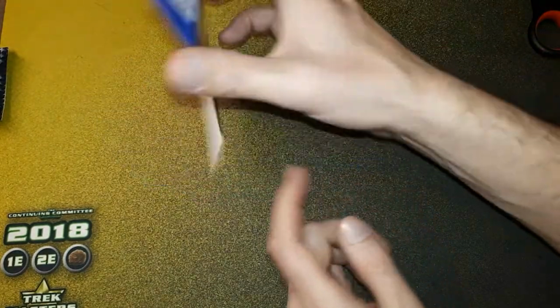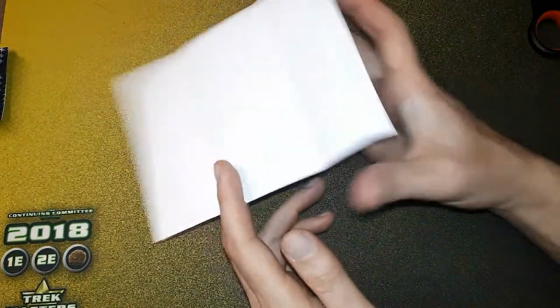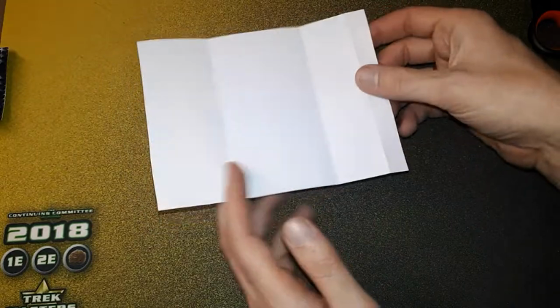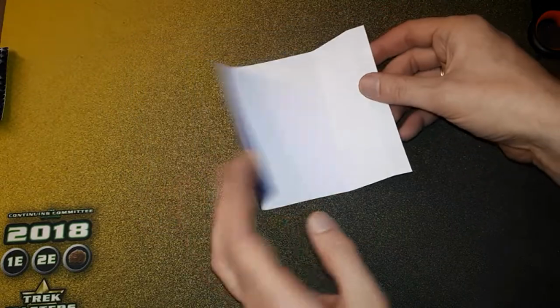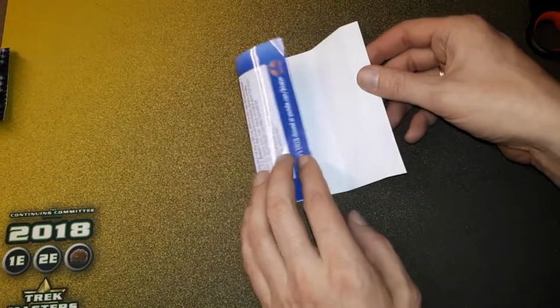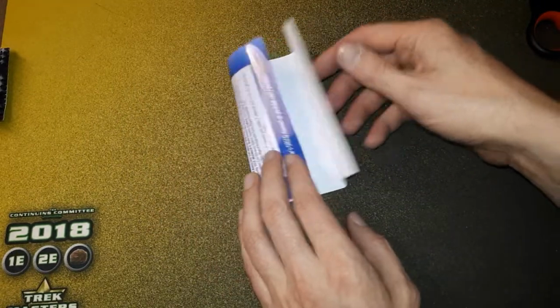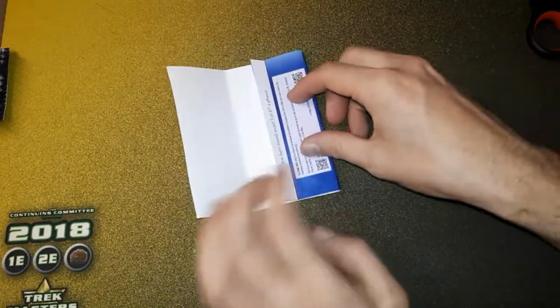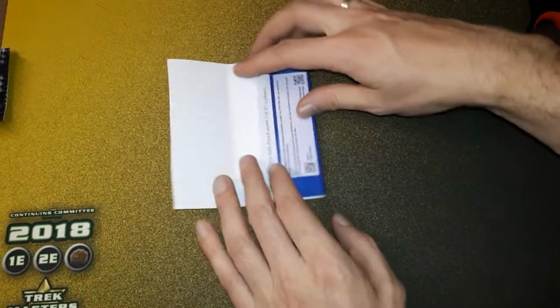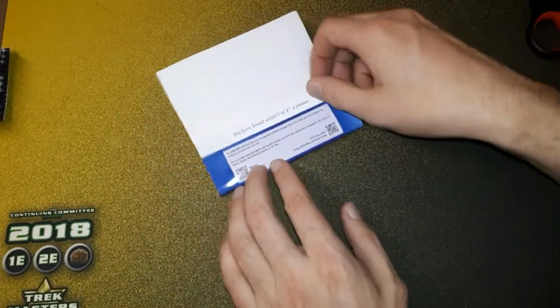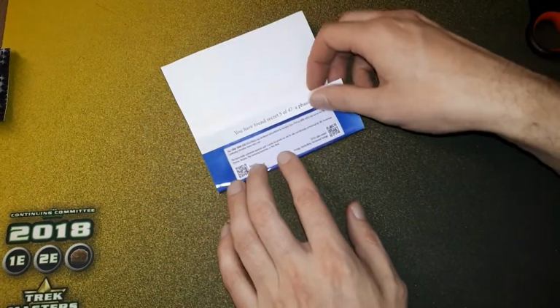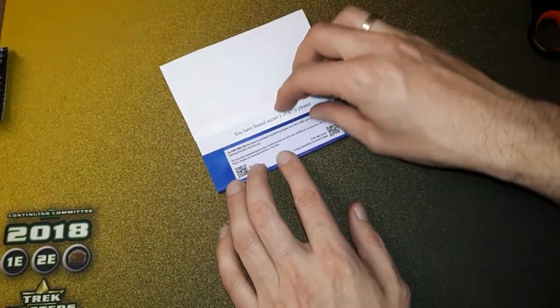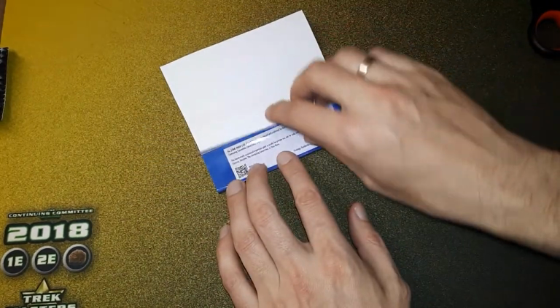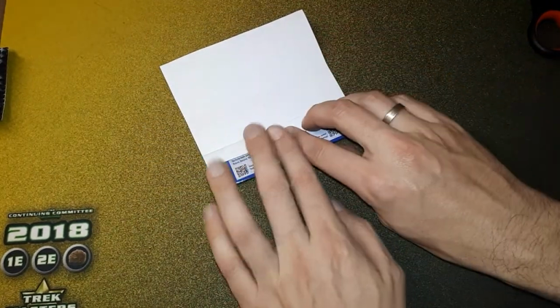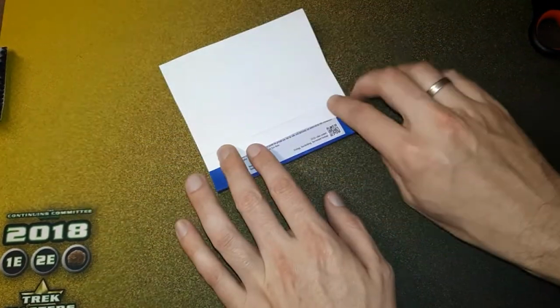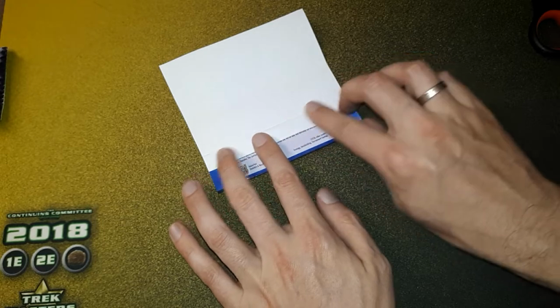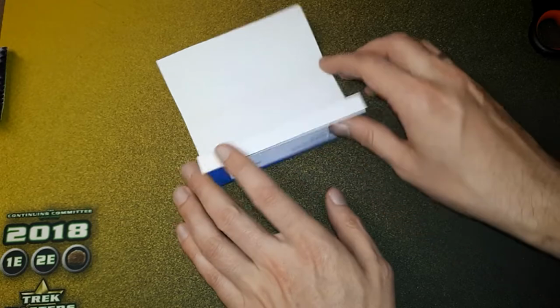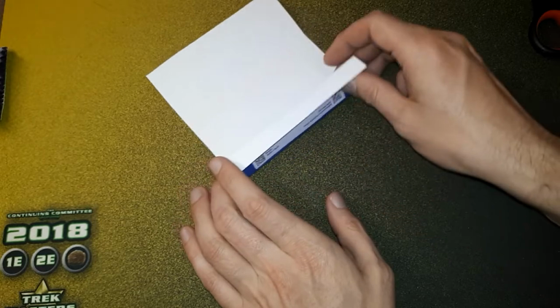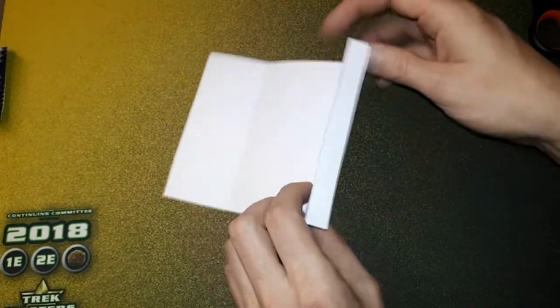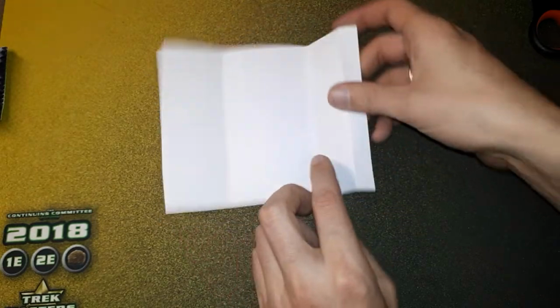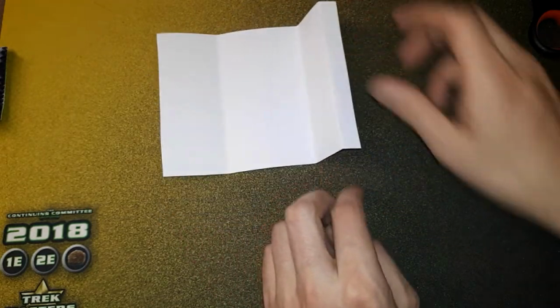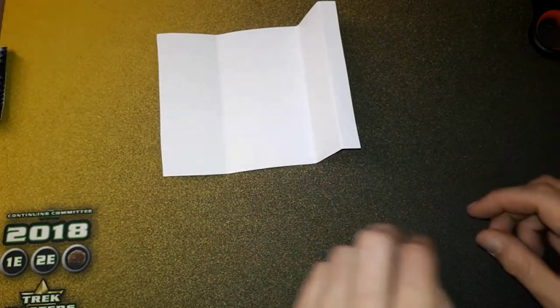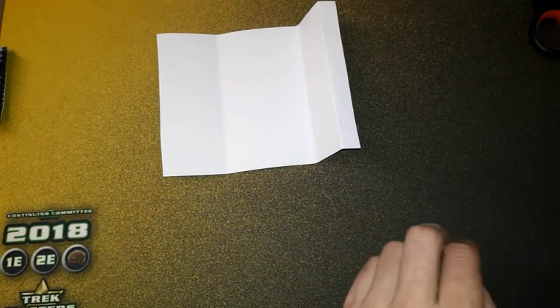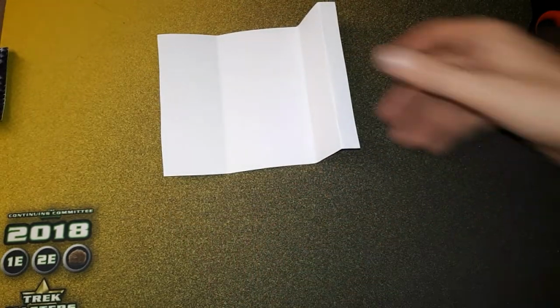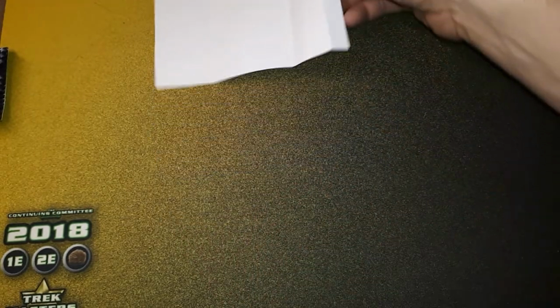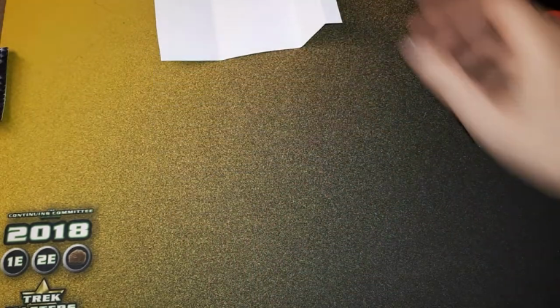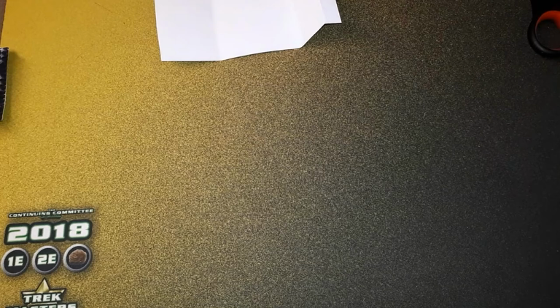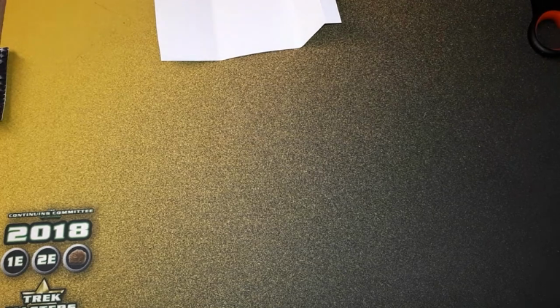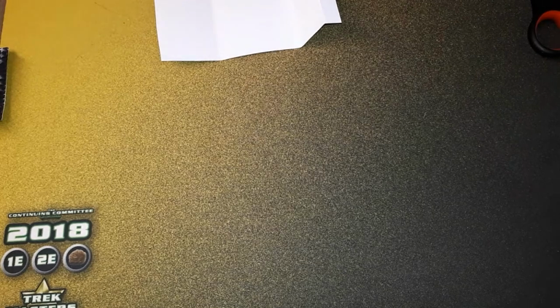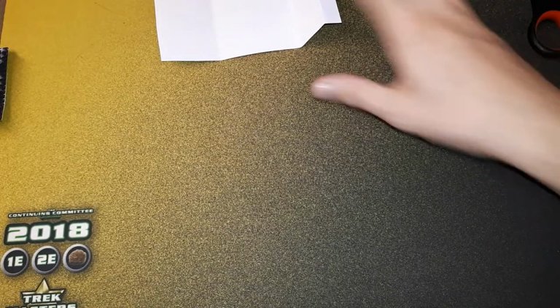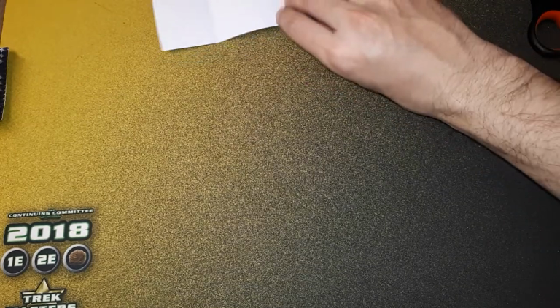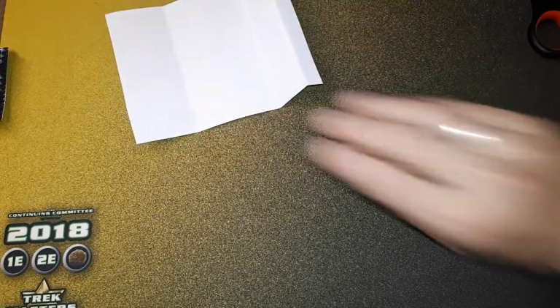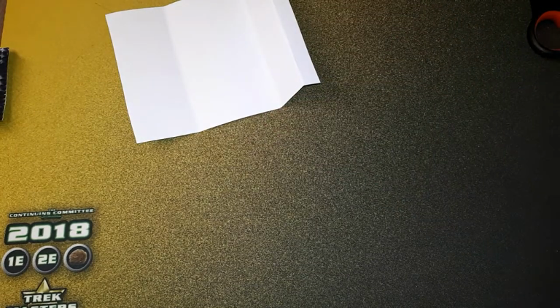Then we just fold it, and this little flap here needs to be folded back — this is where we'll glue it. Now, what do we put in? I've decided to put seven cards in.